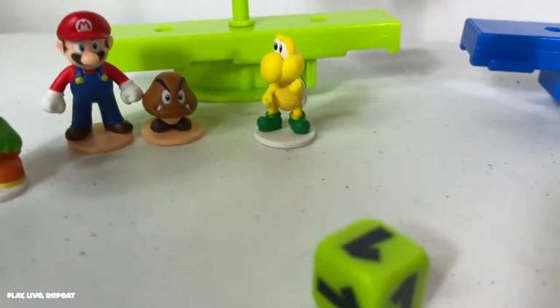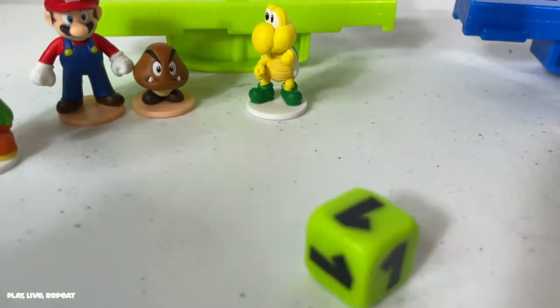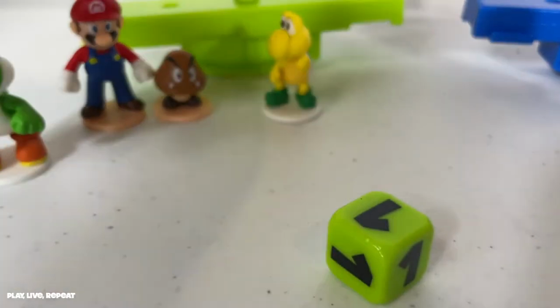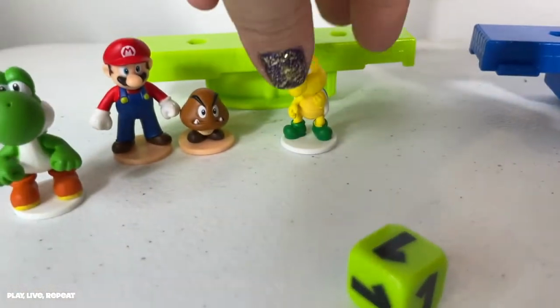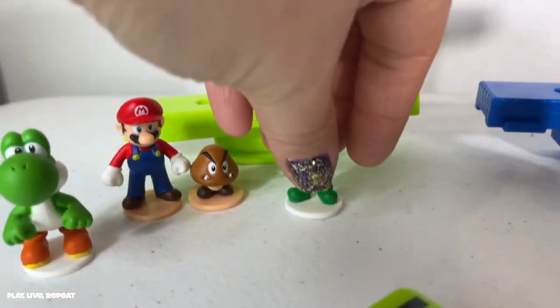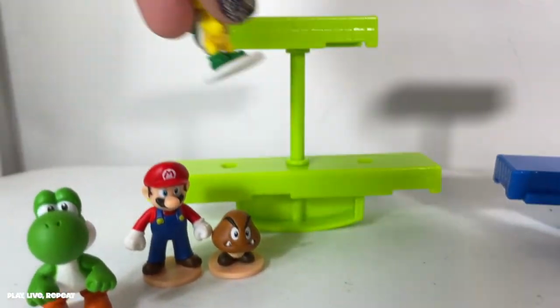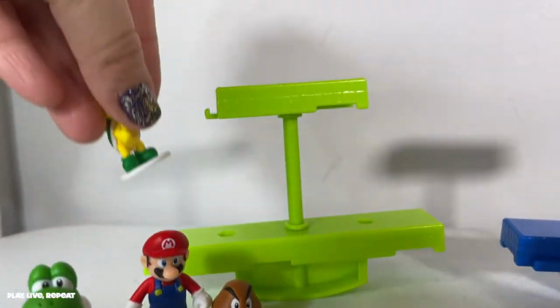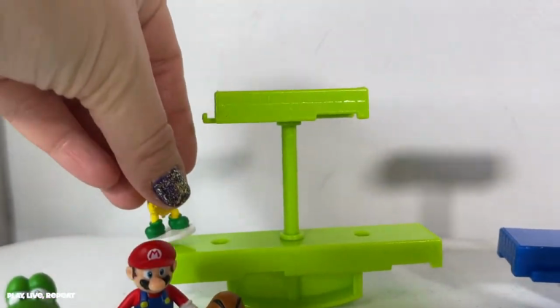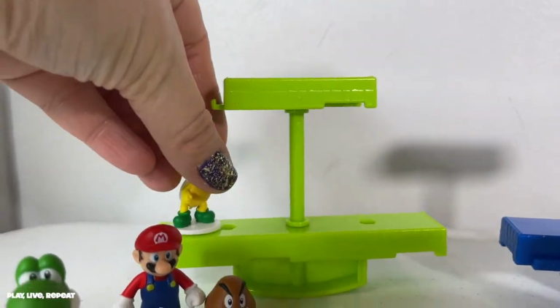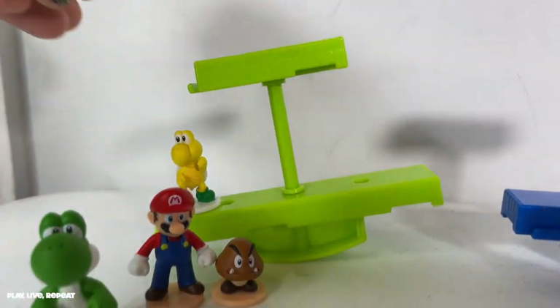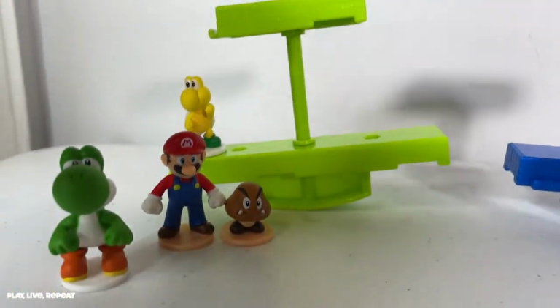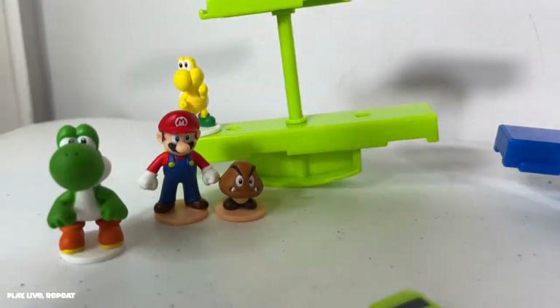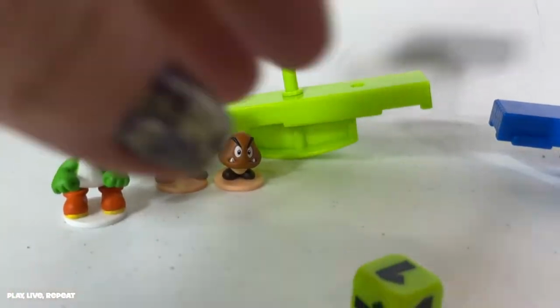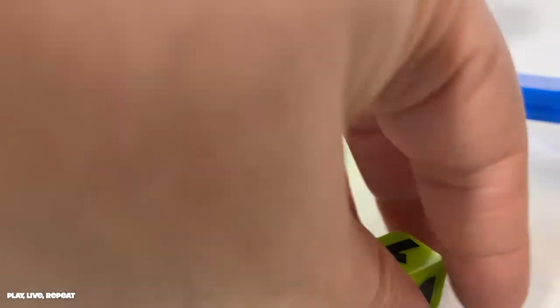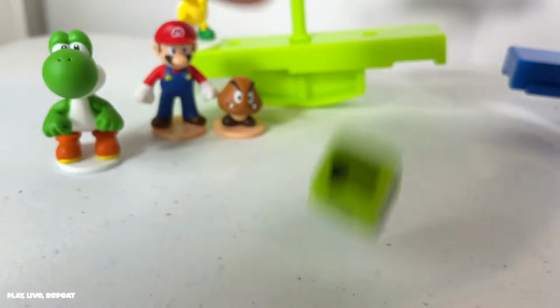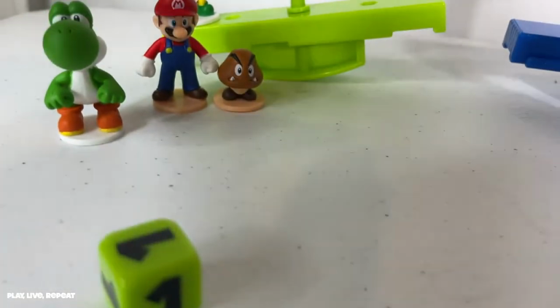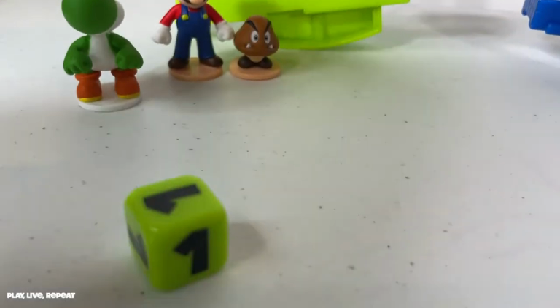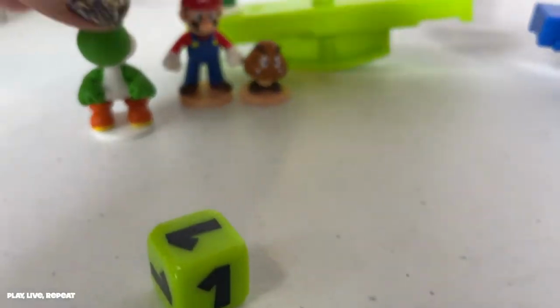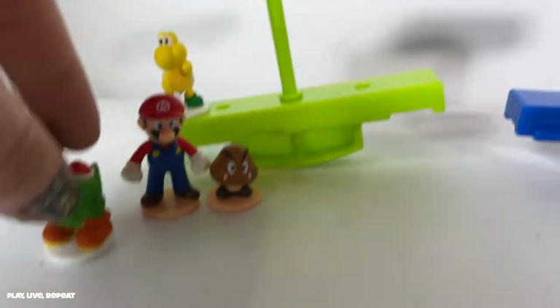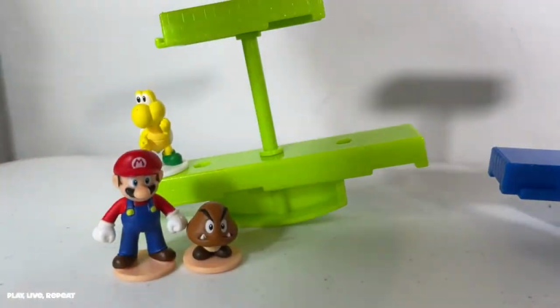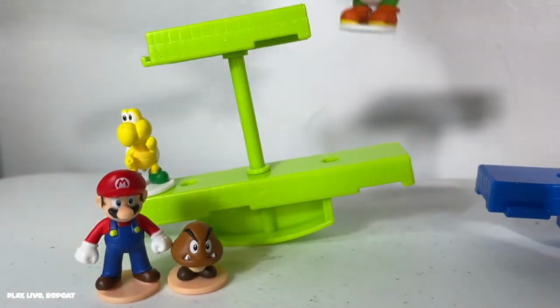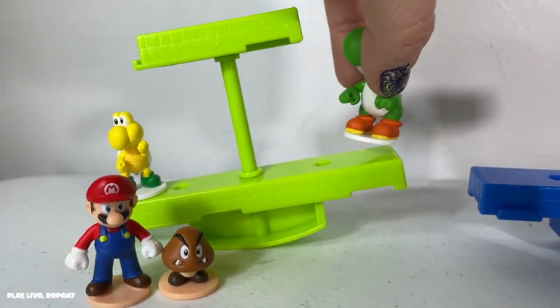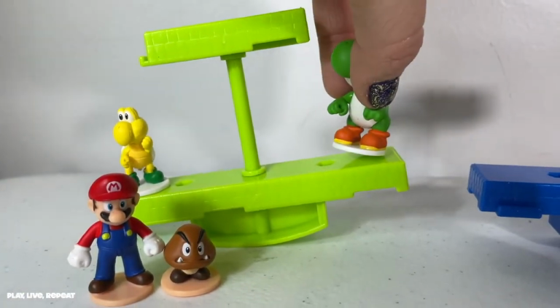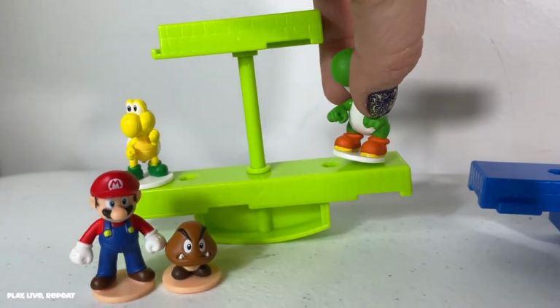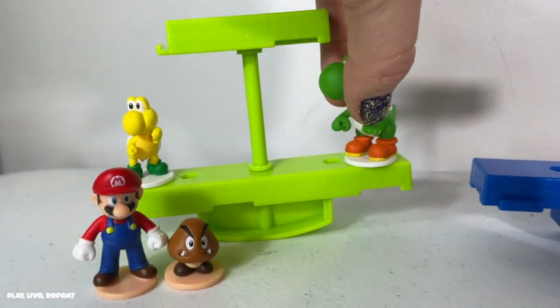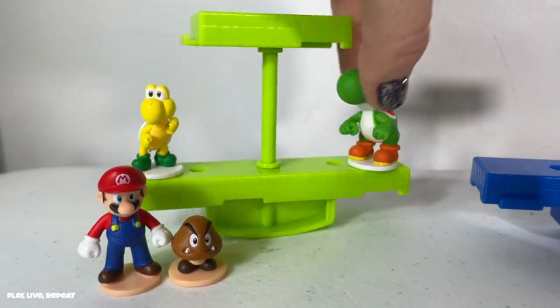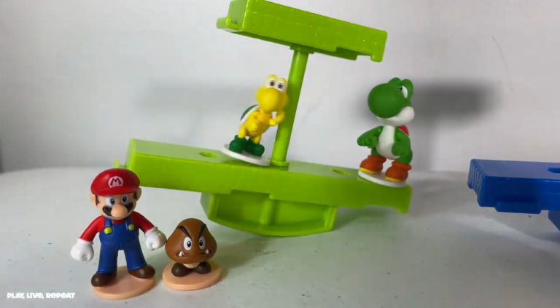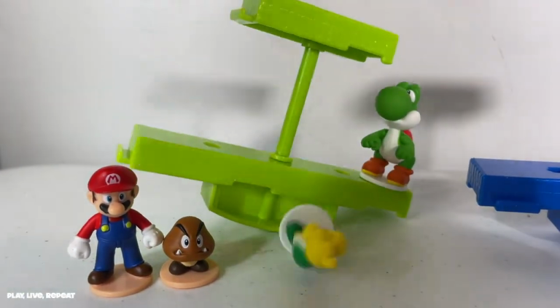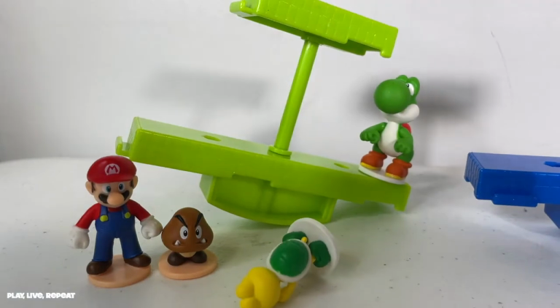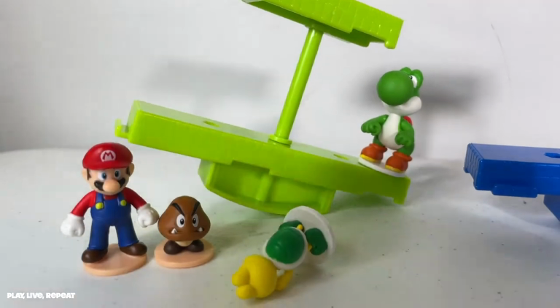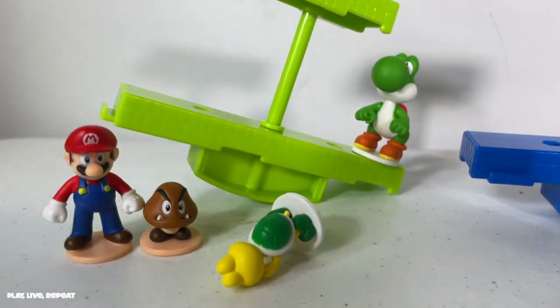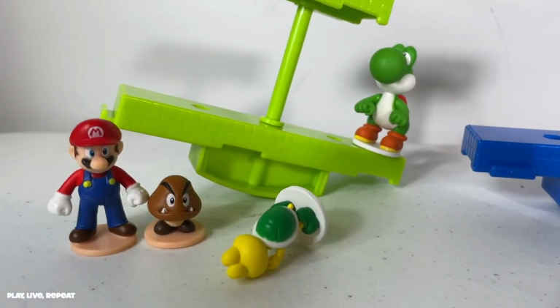Let's just run through. Okay, I've got to put one on. I'm going to put a Koopa. Oh boy. Already. One. There we go. Yoshi's a little heavy. Put them here. Oh no. See, I already lost!